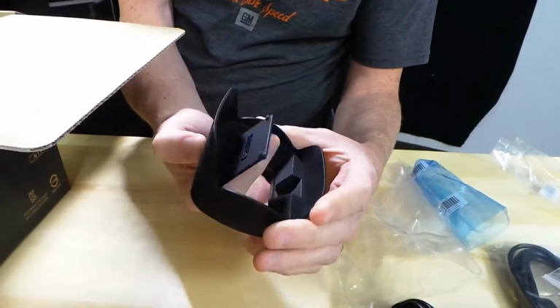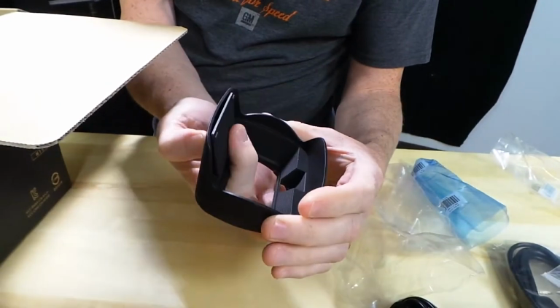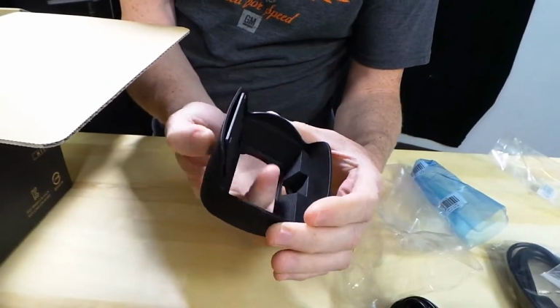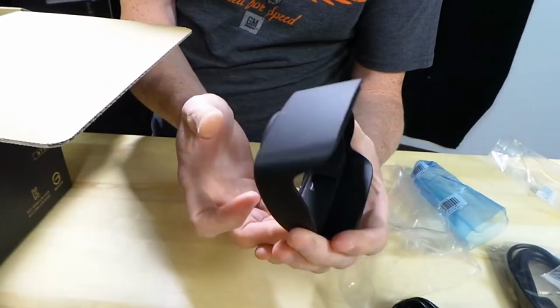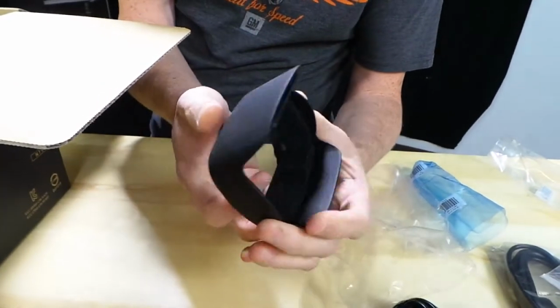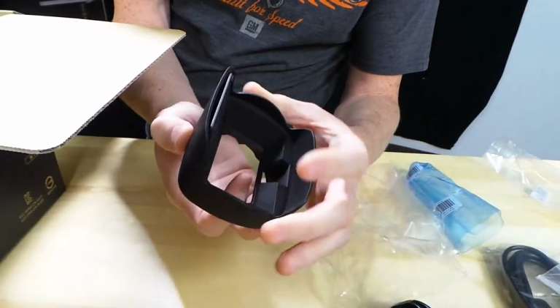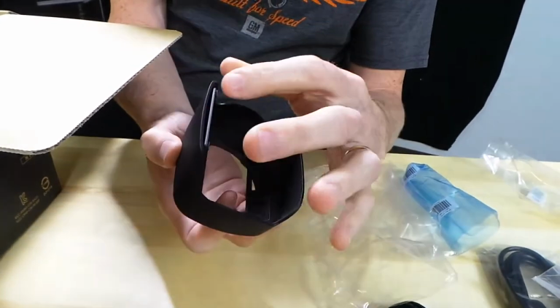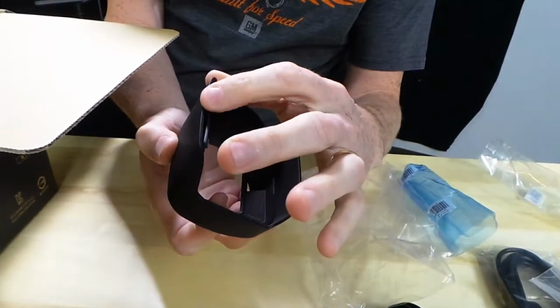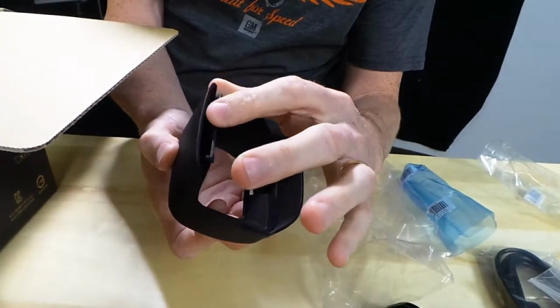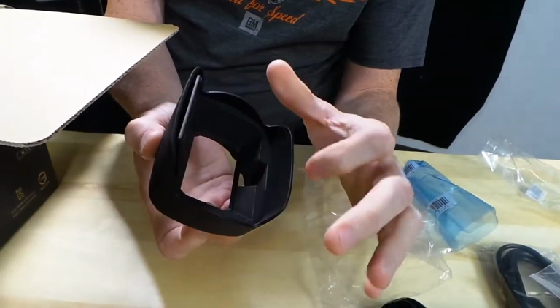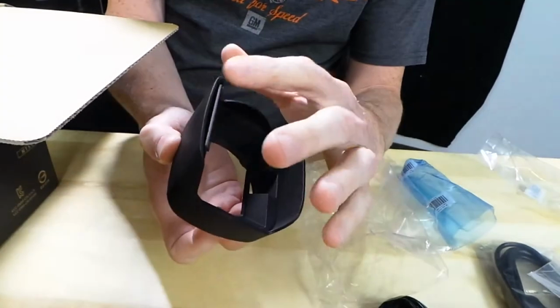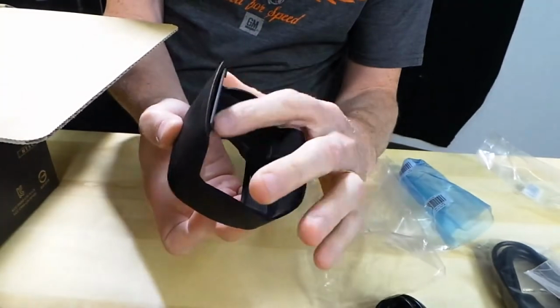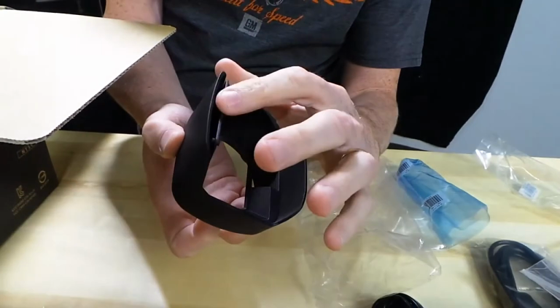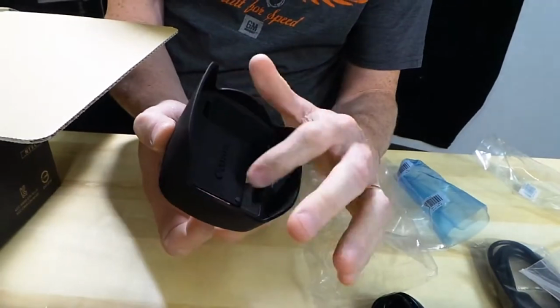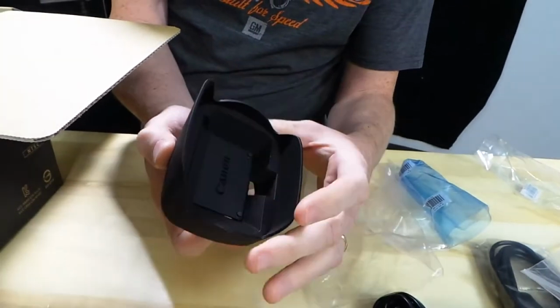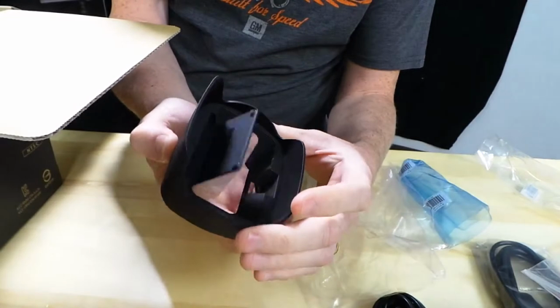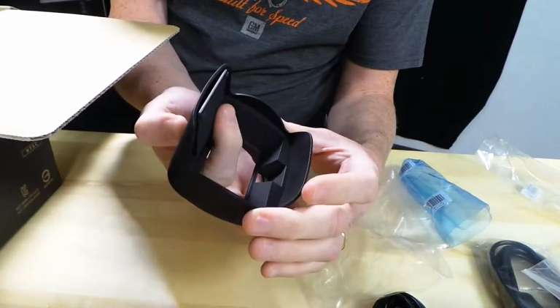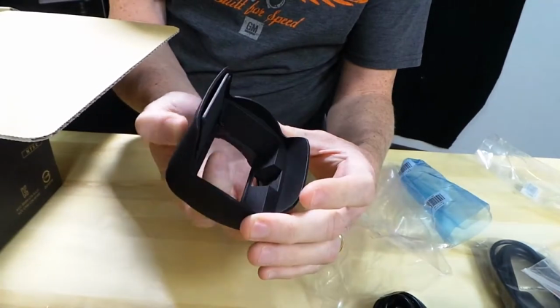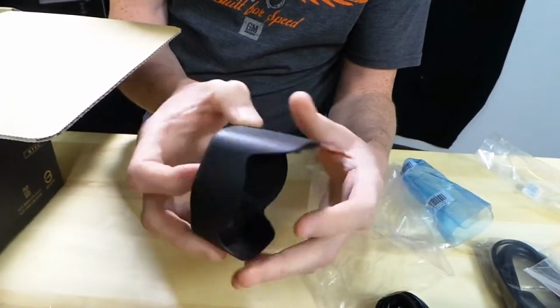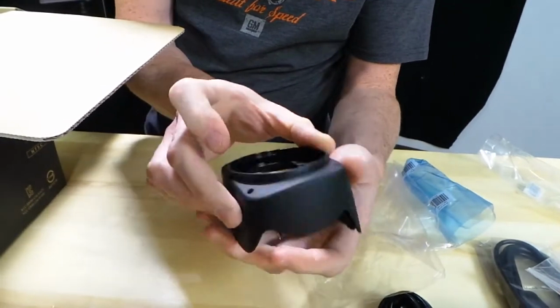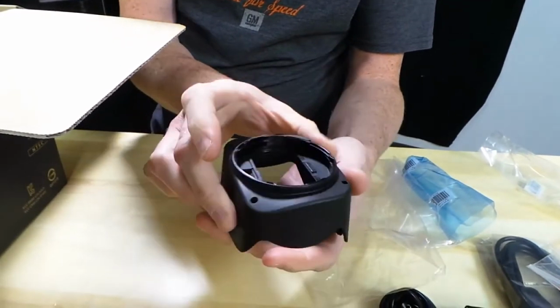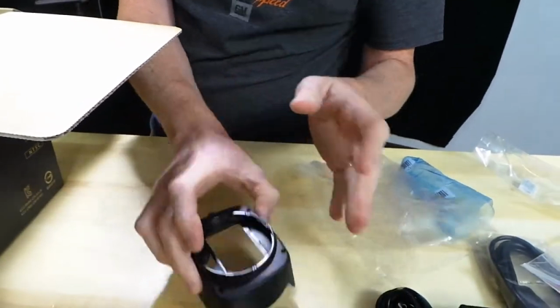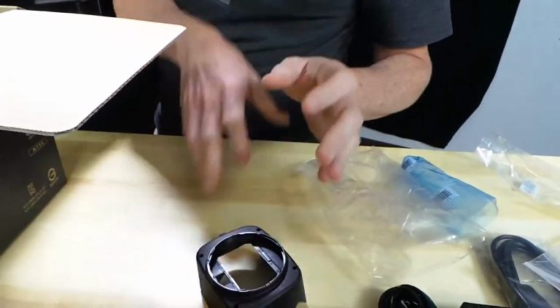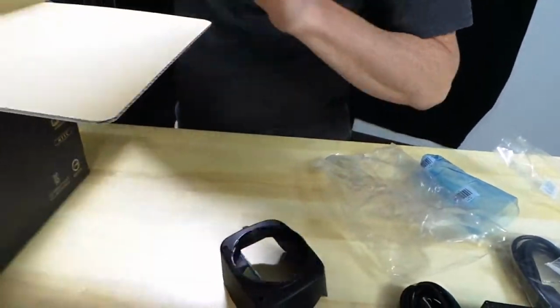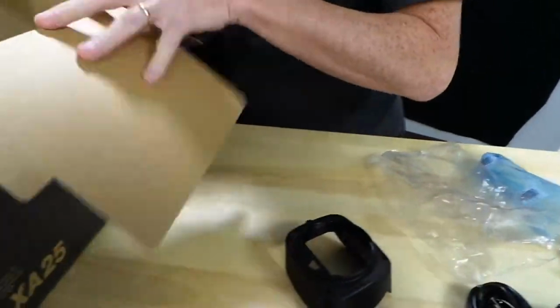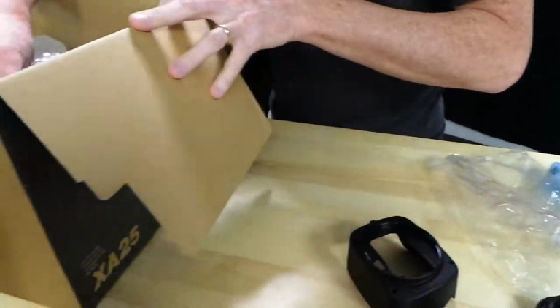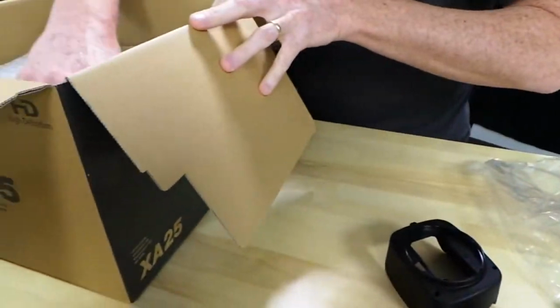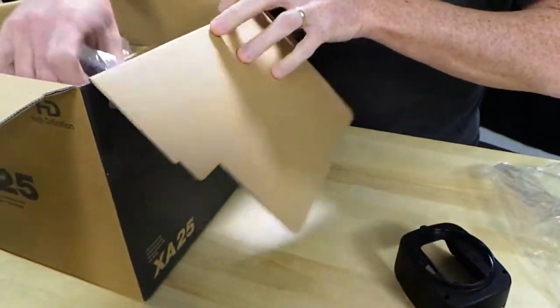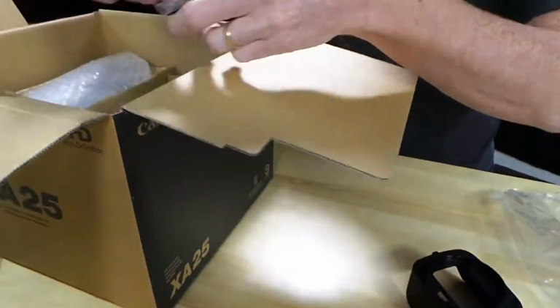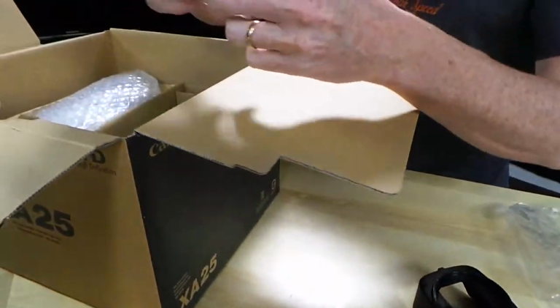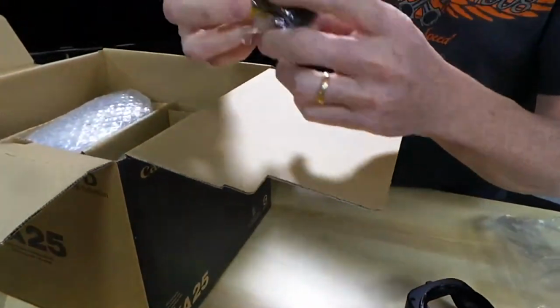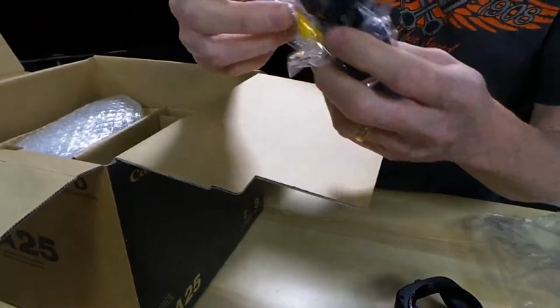That's got a little door that just flips up and down, I guess. I don't know how that's going to work when we get it on. But what else do we have here?